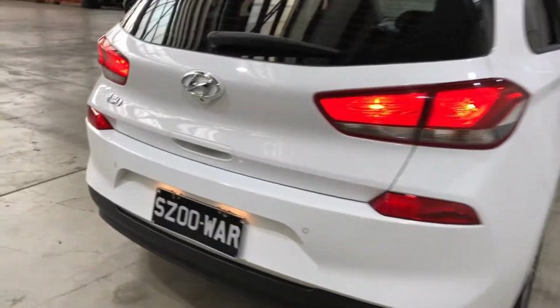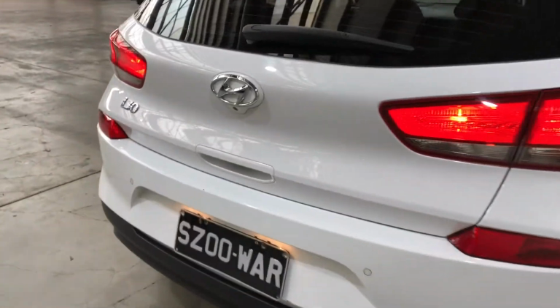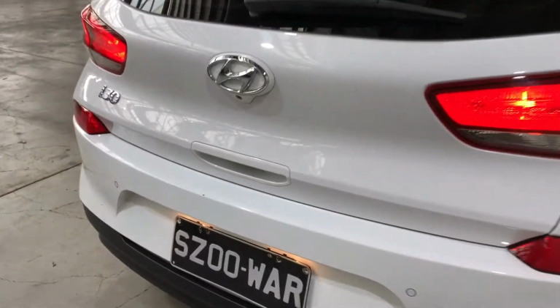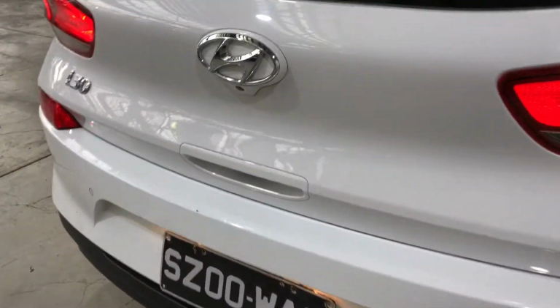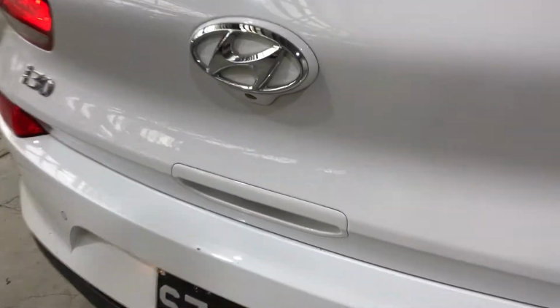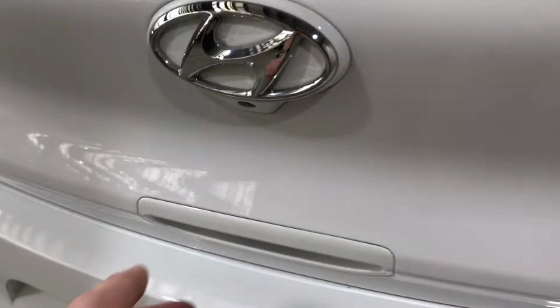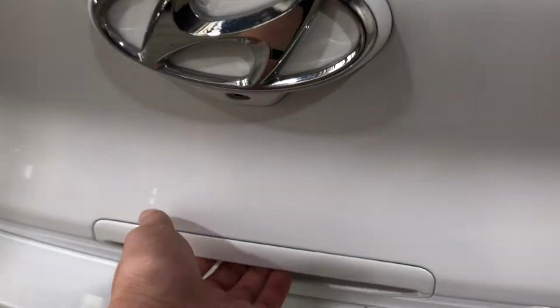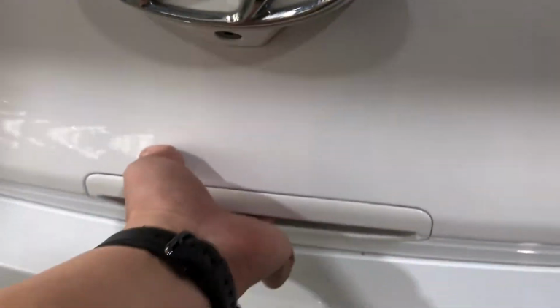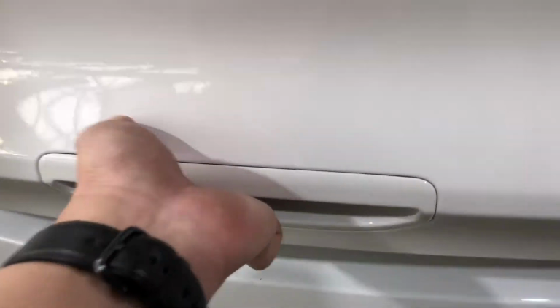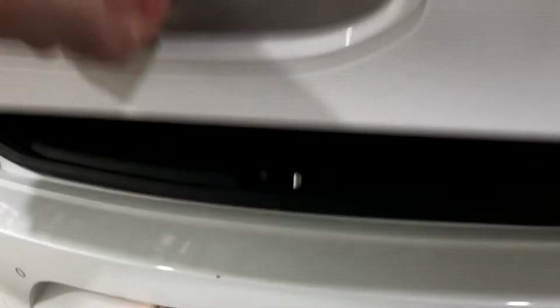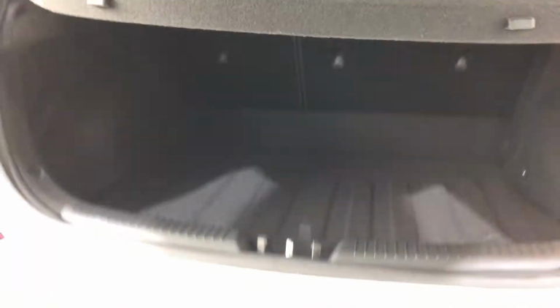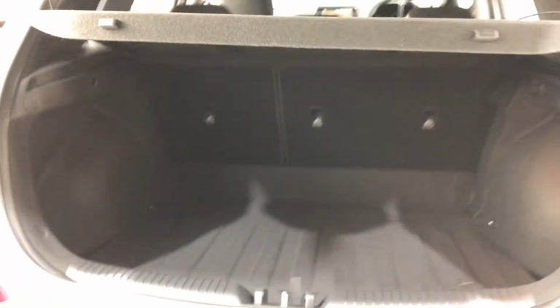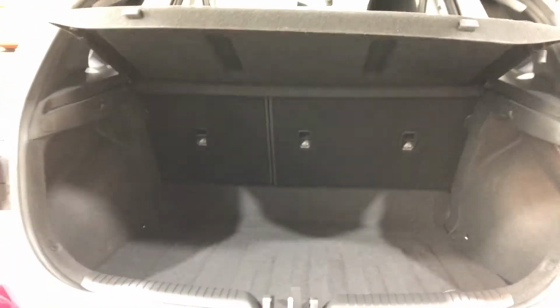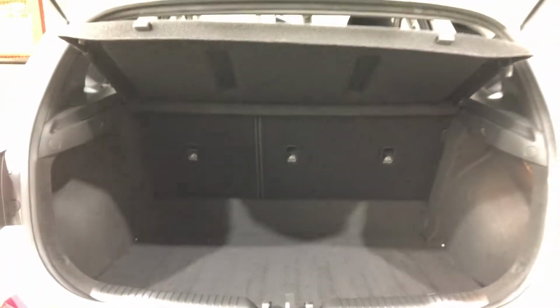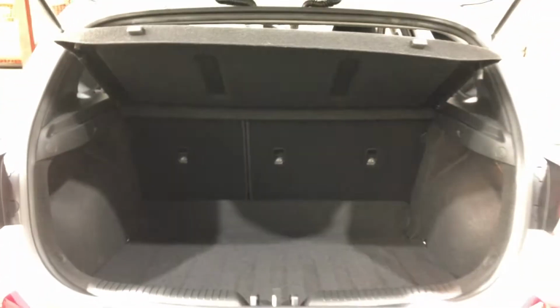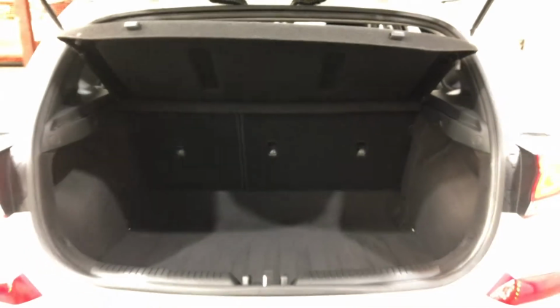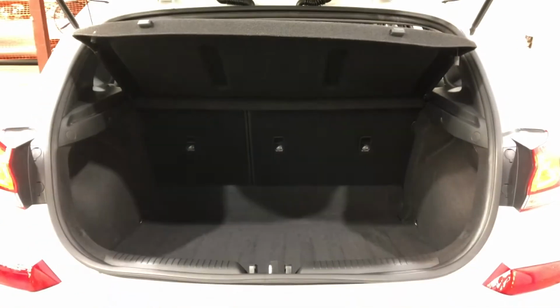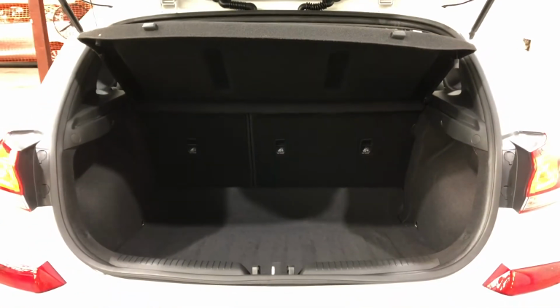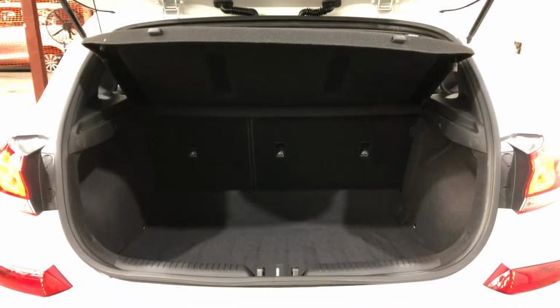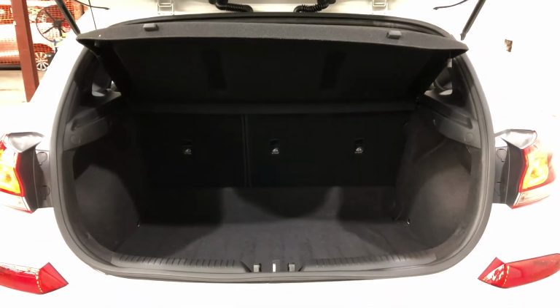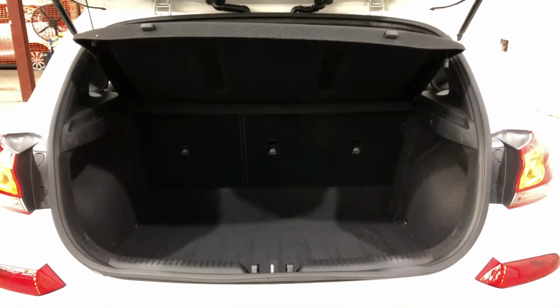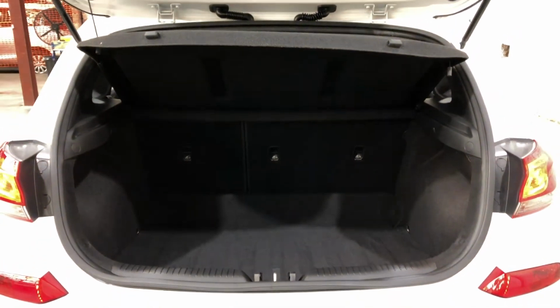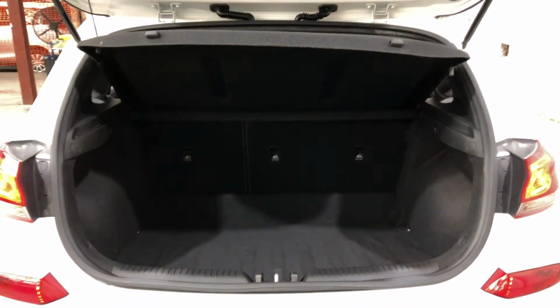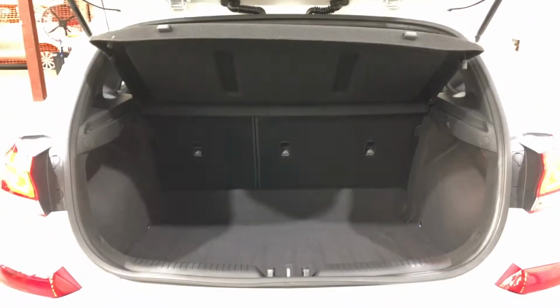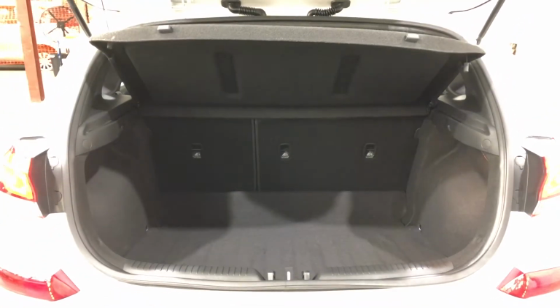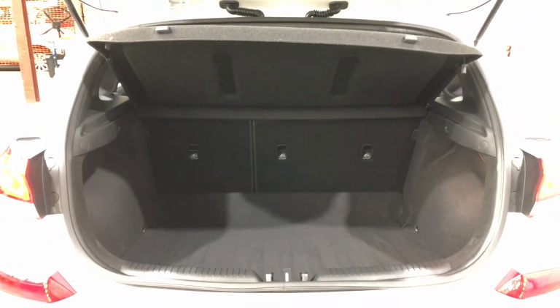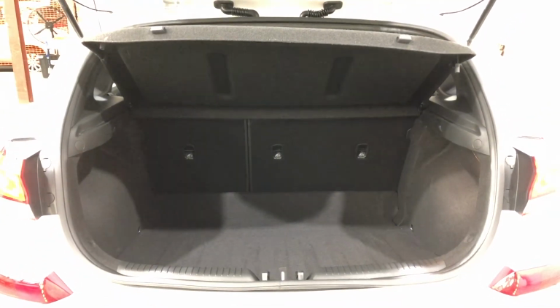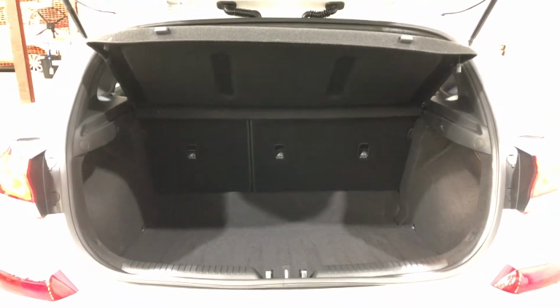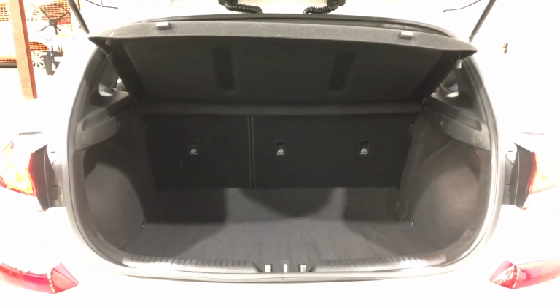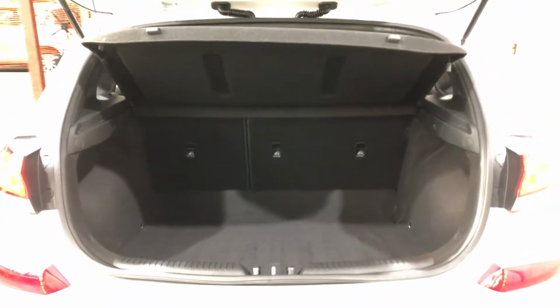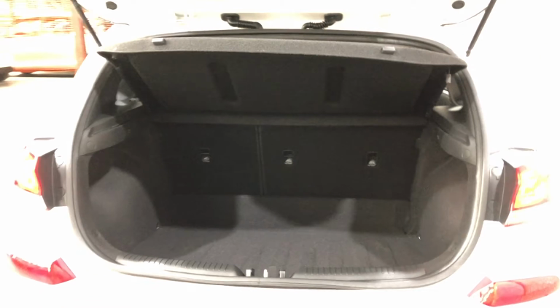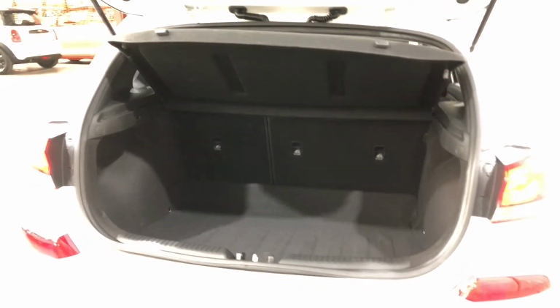As you jump inside the boot here, being a small 5-door hatch, you know you're going to get a decent amount of boot space at the back. If you ever need more space, the two back seats do fold down.